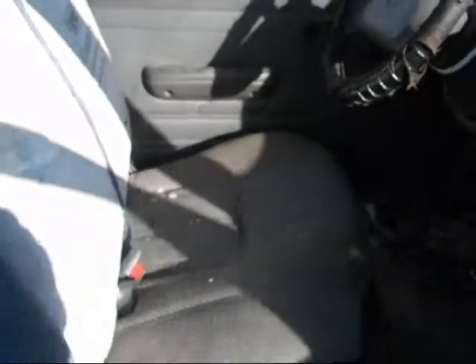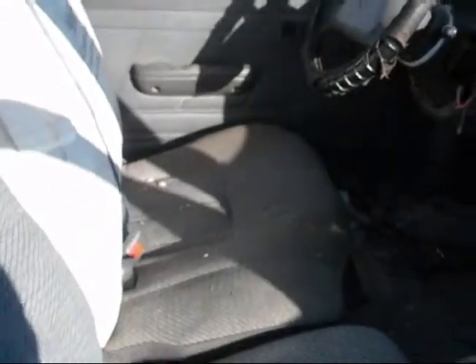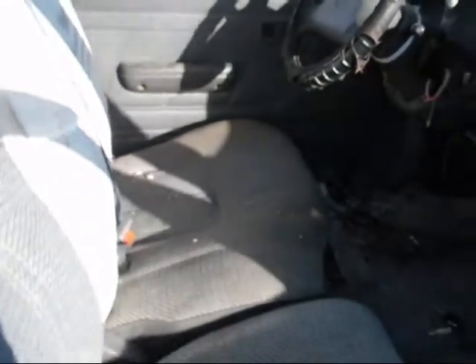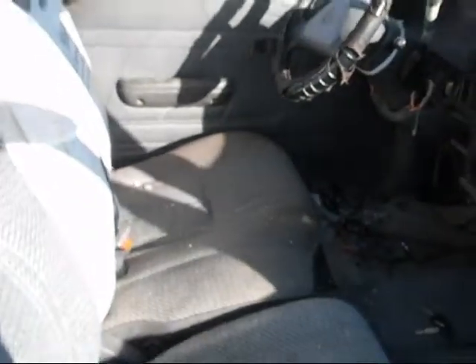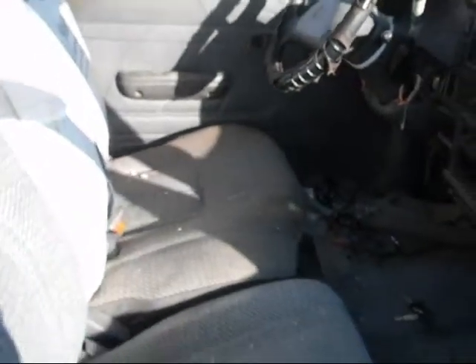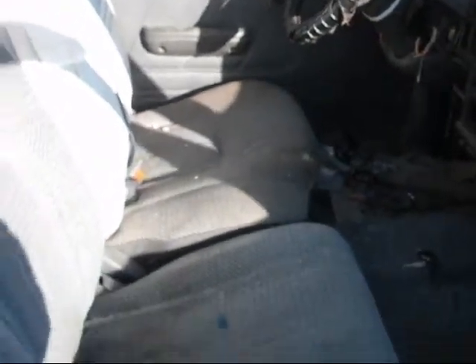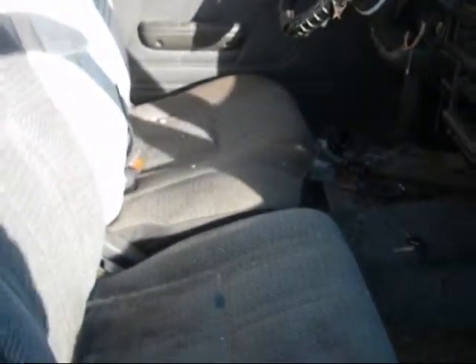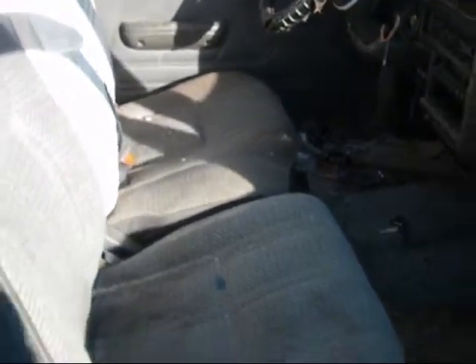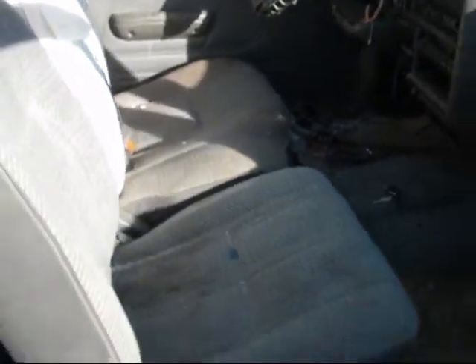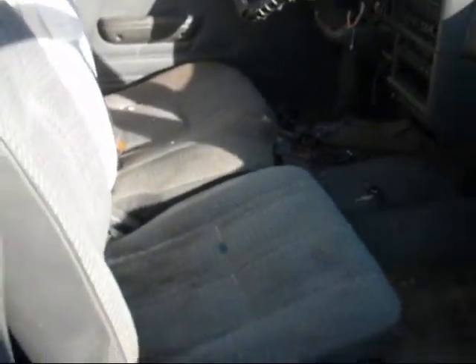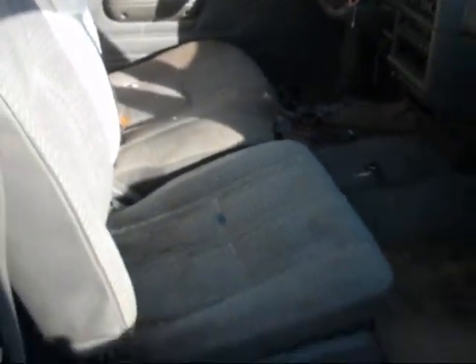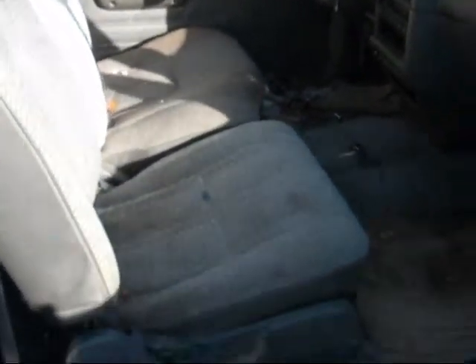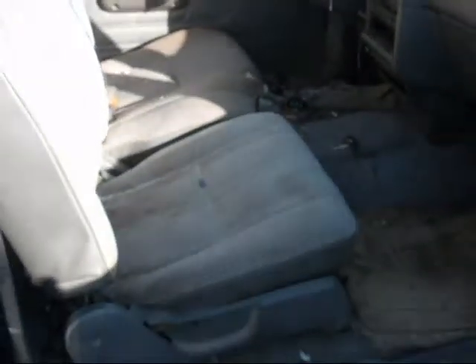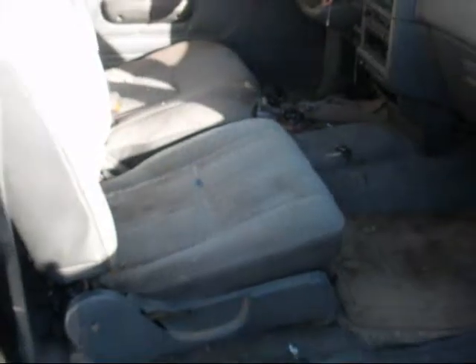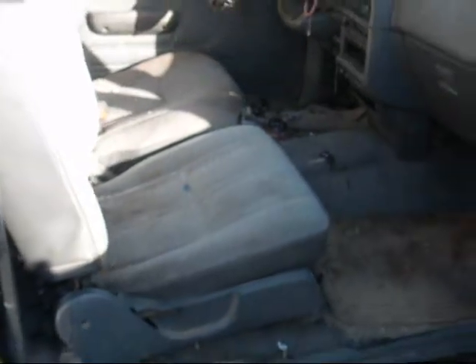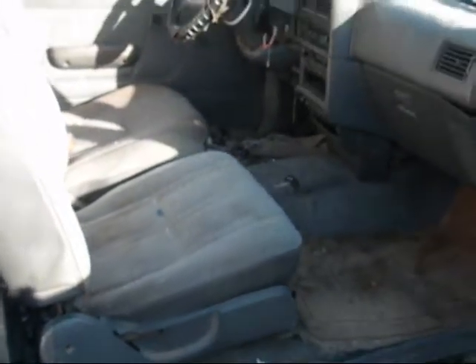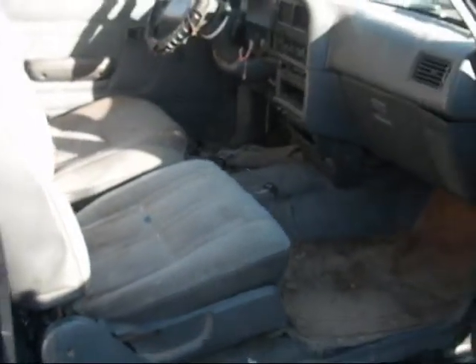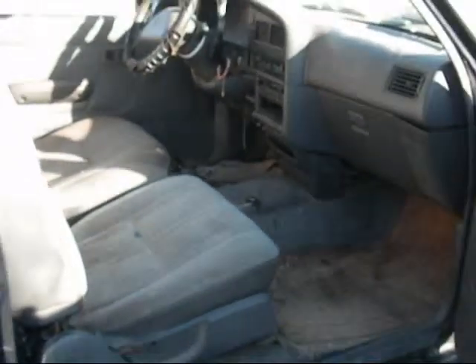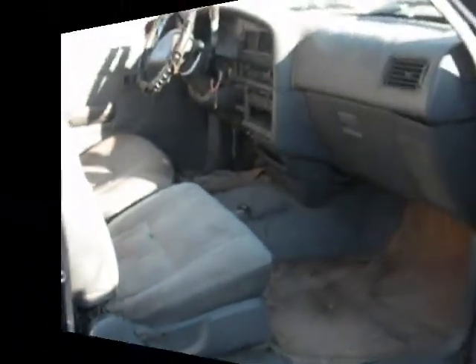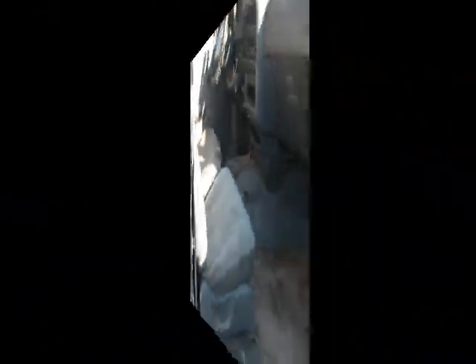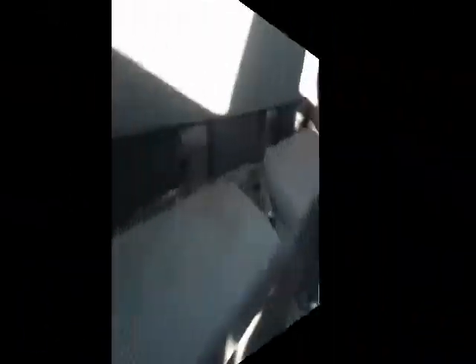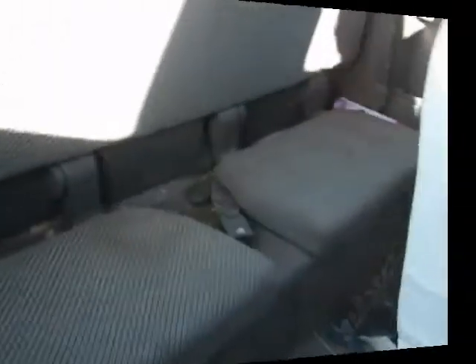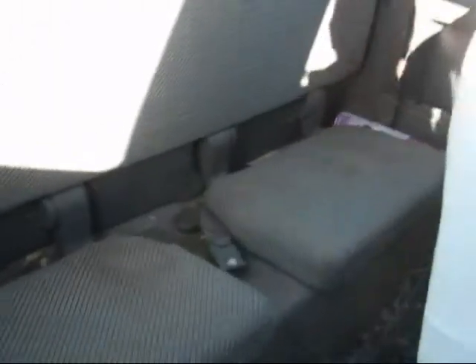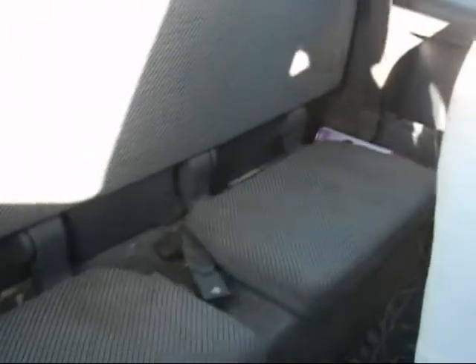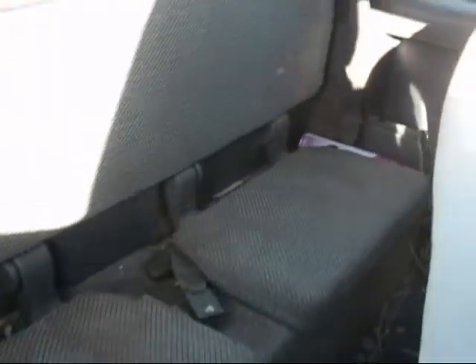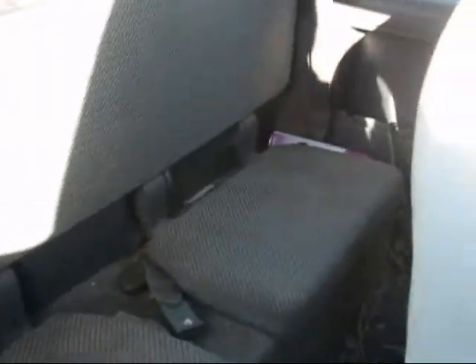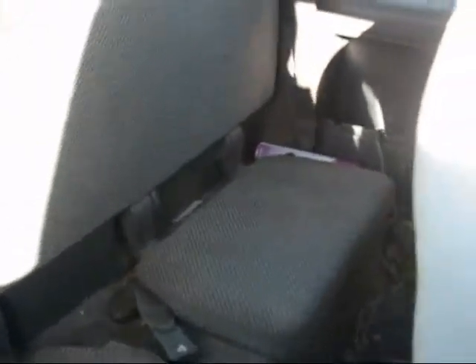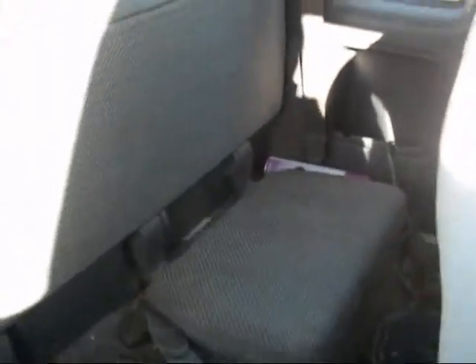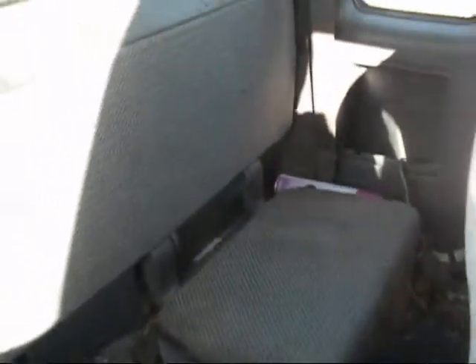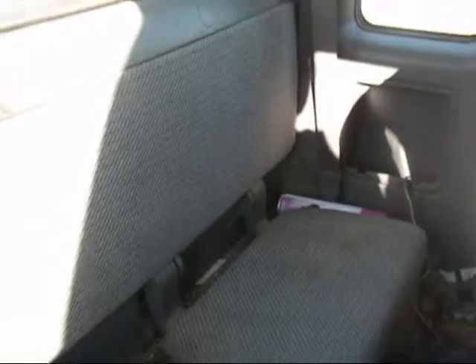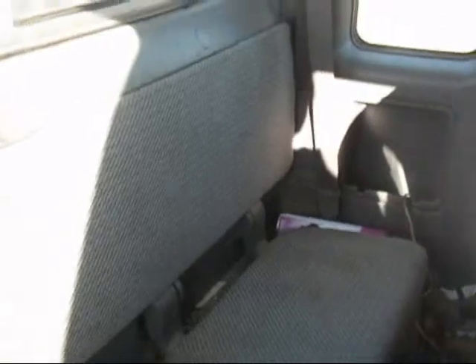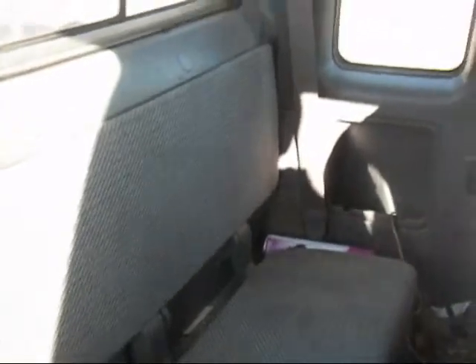The seats aren't in the best condition — they have really bad staining on them. The rear seats look to be okay, but they also have bad staining.